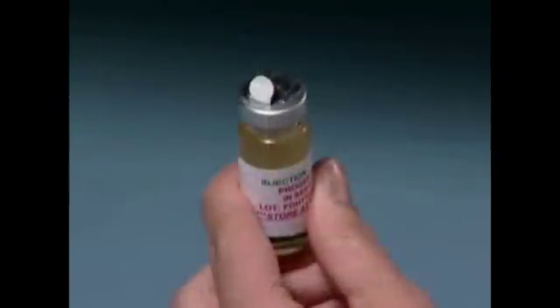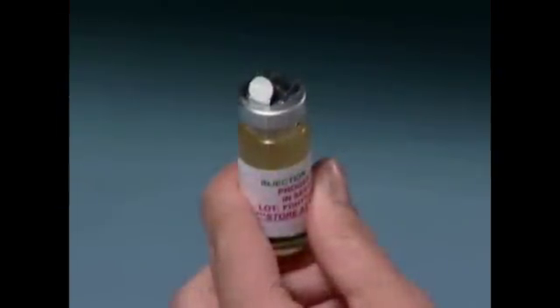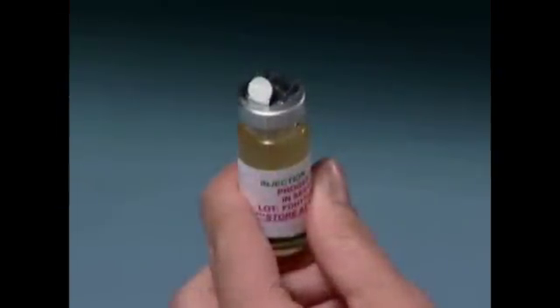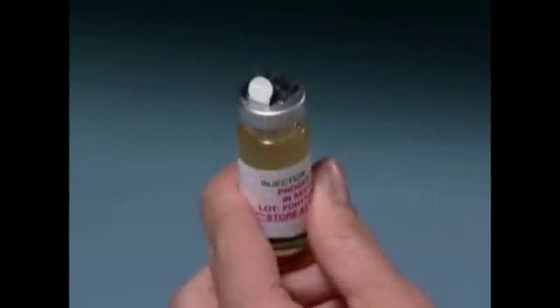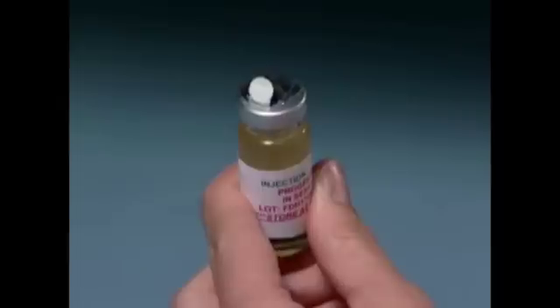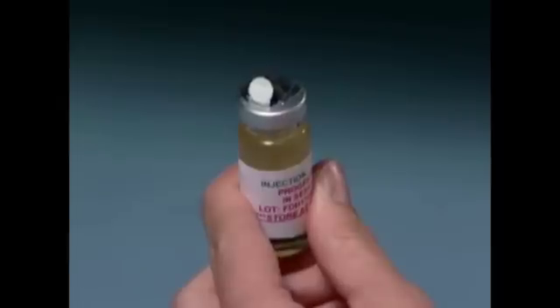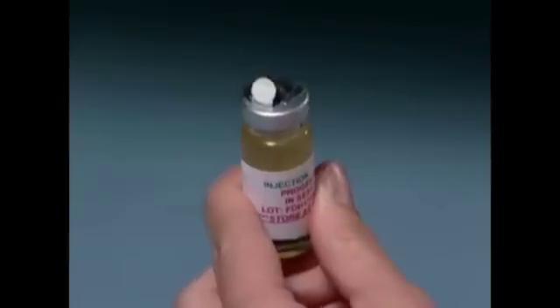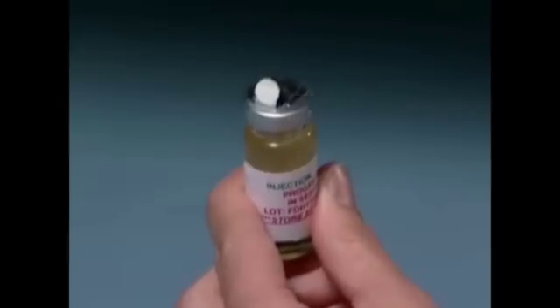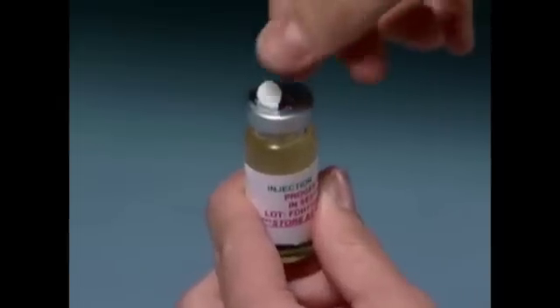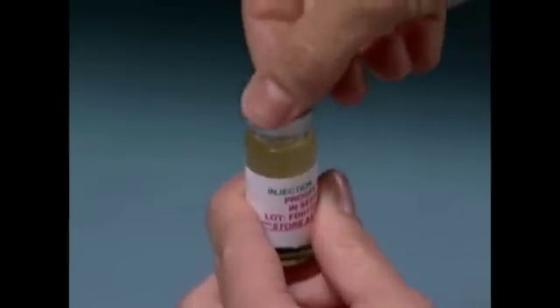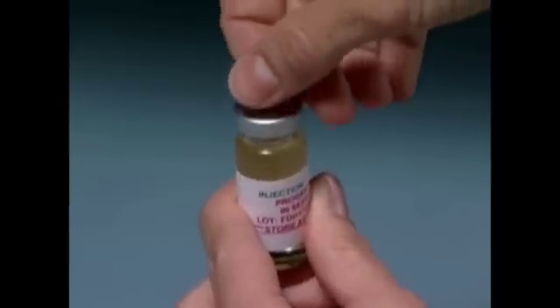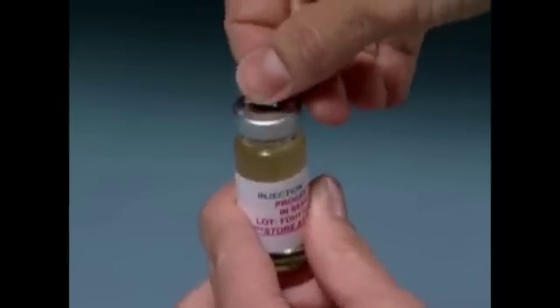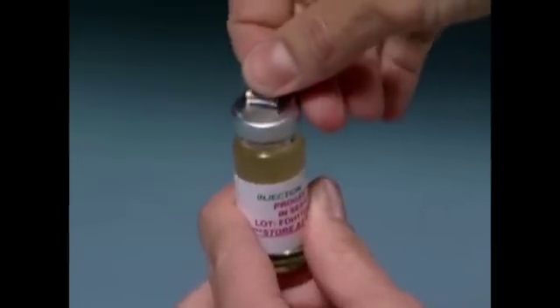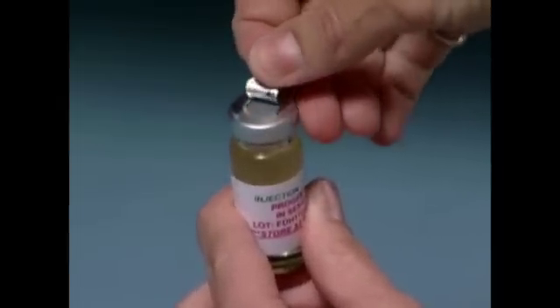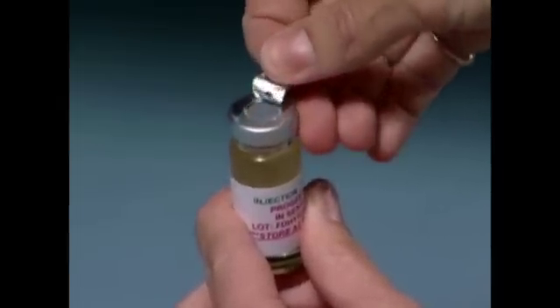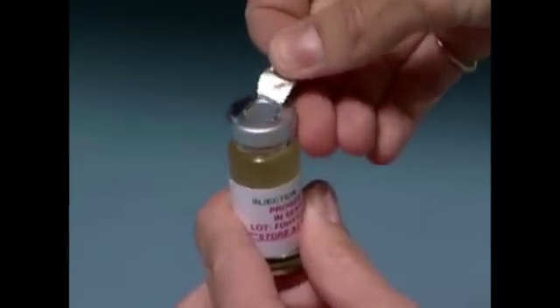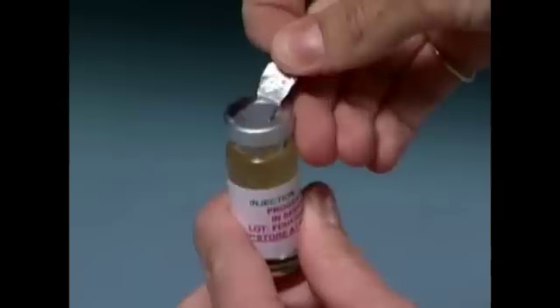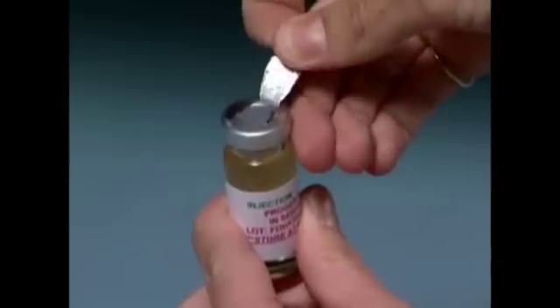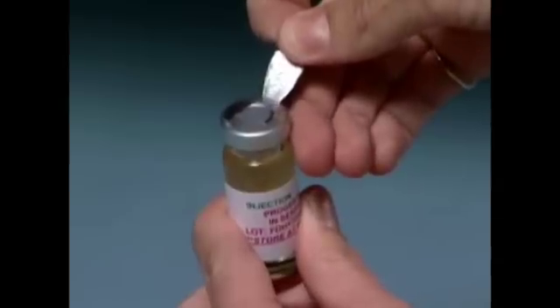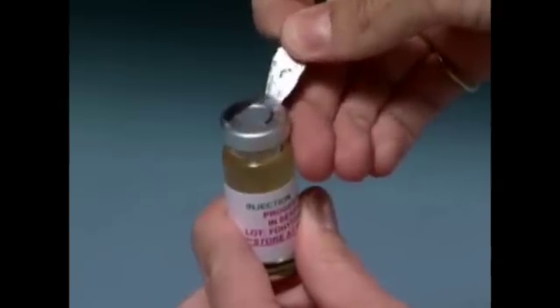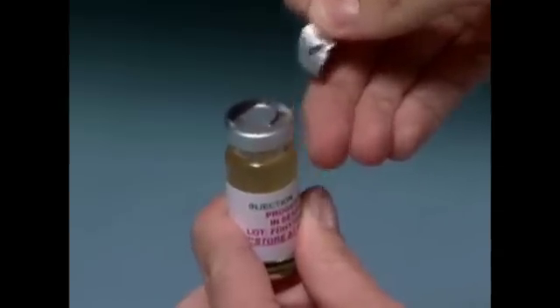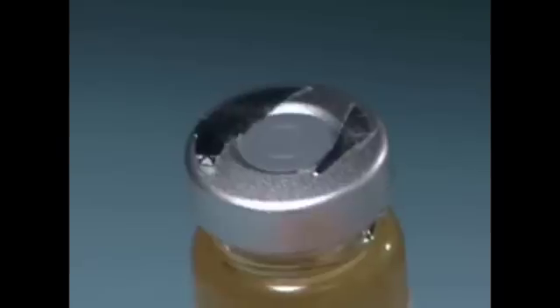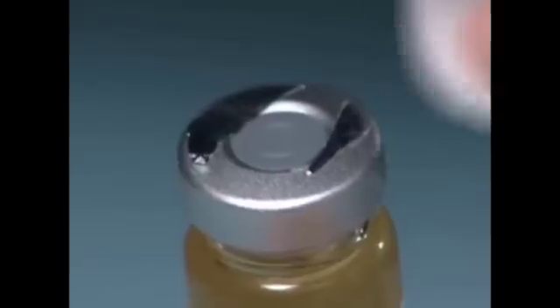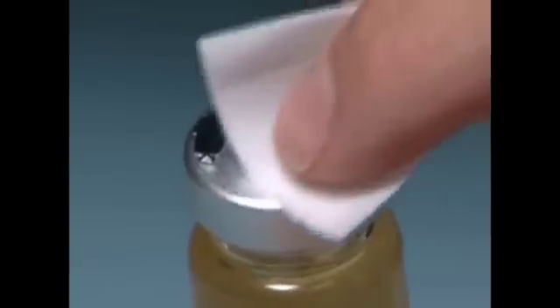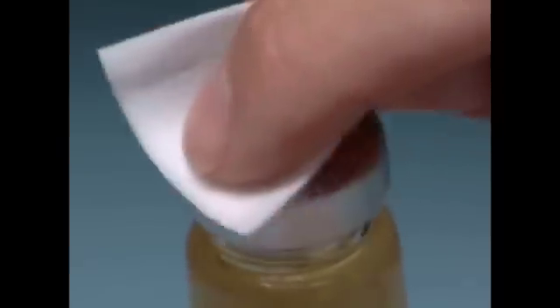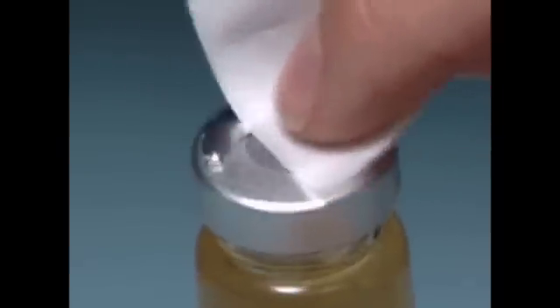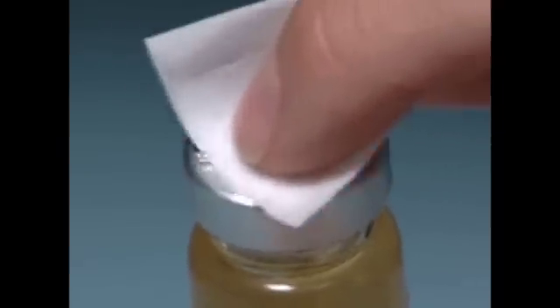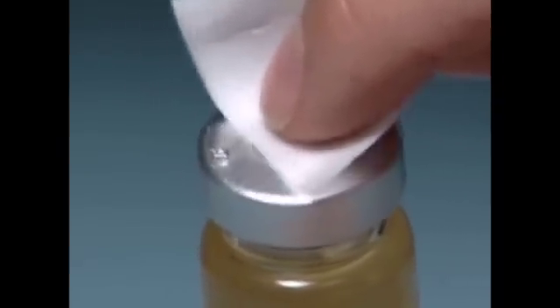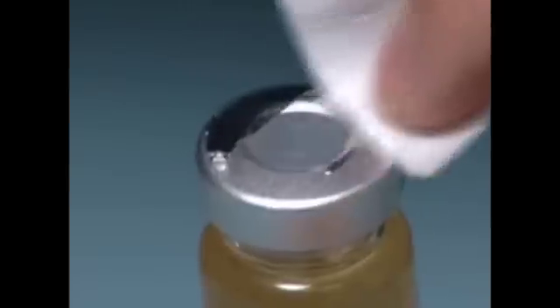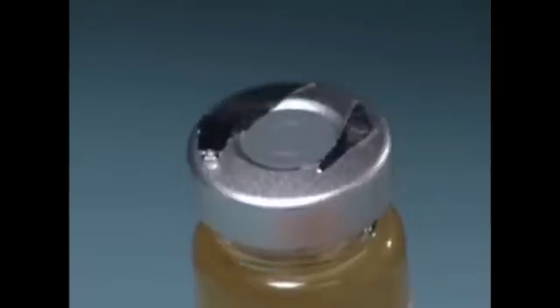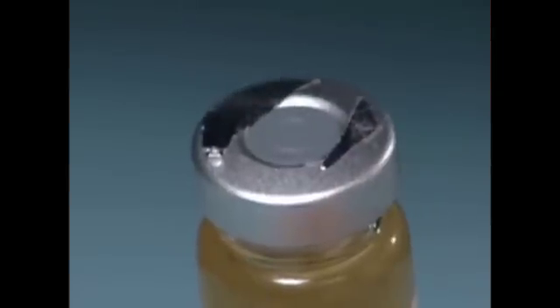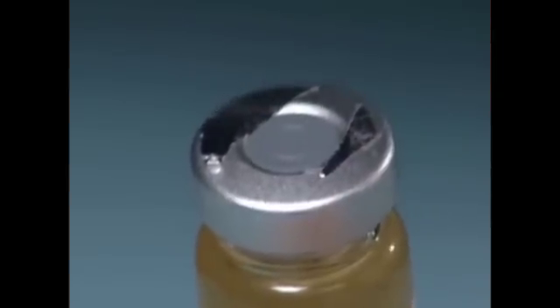Using your thumb, pull the protective plastic cap off of the vial. Wipe the top of the vial with an alcohol swab for each injection of progesterone.